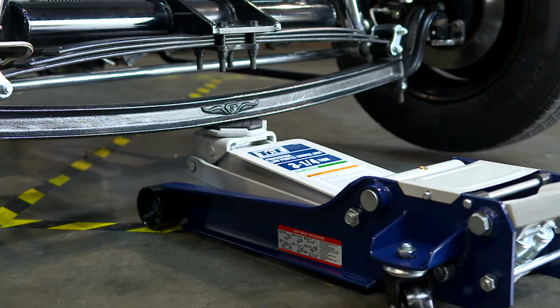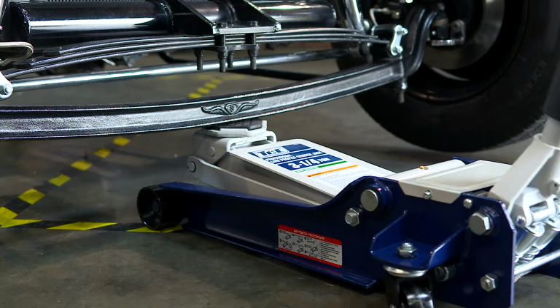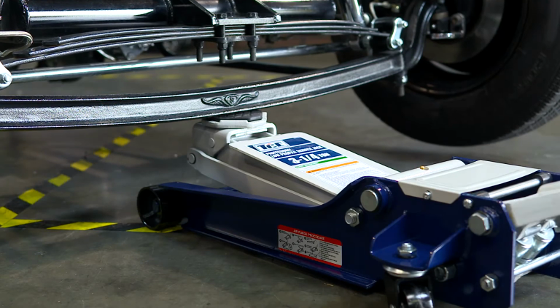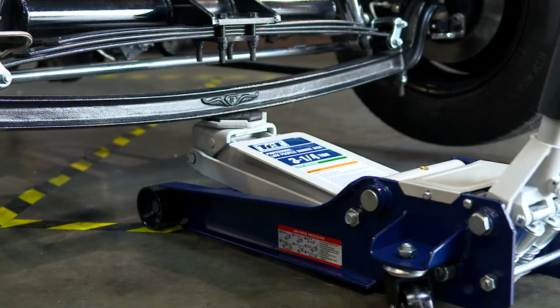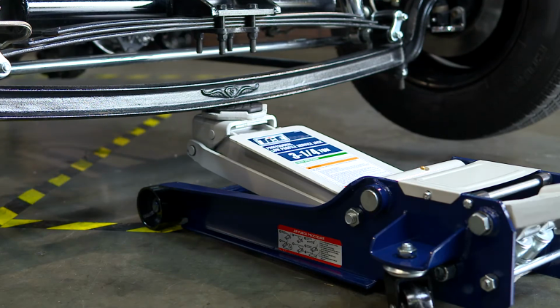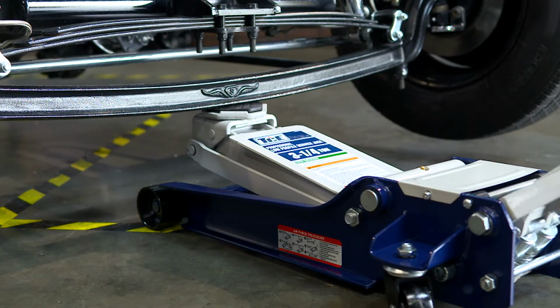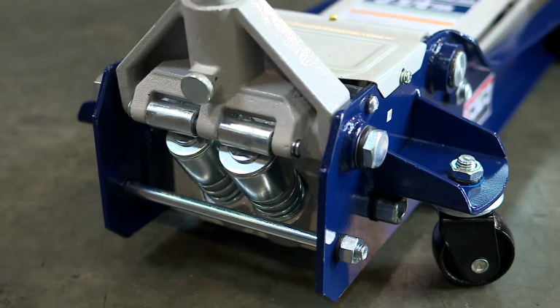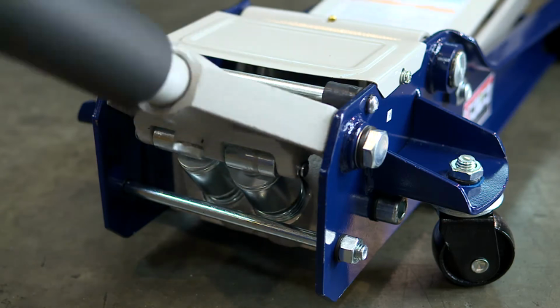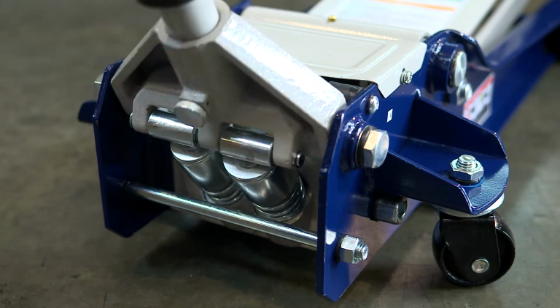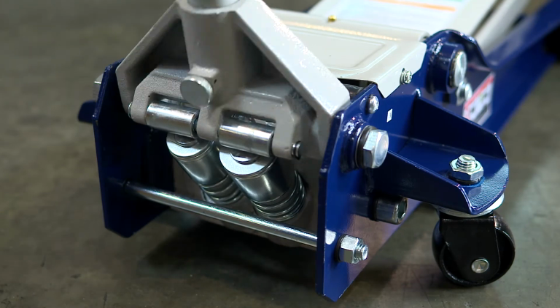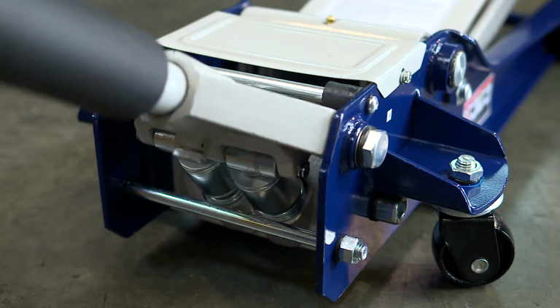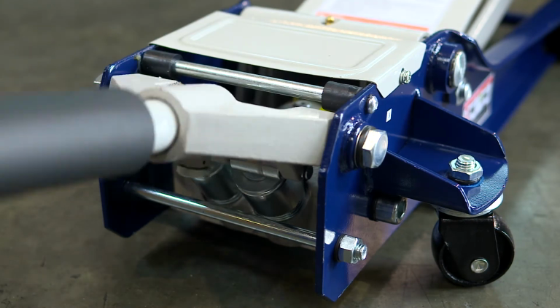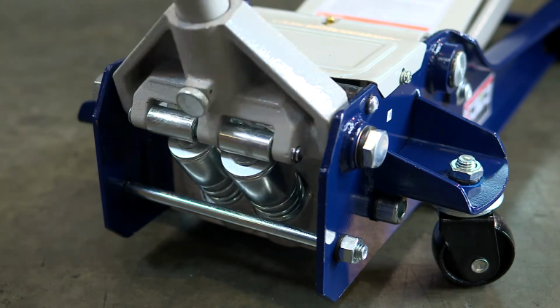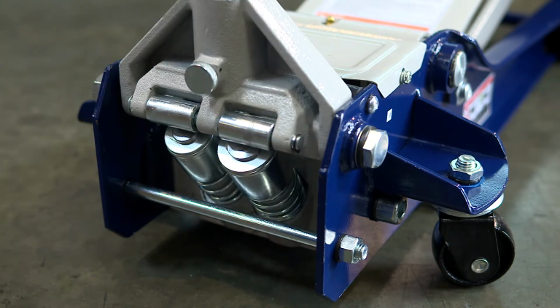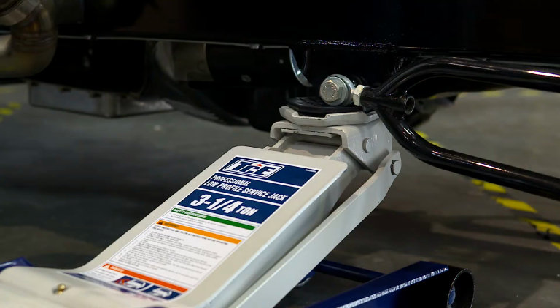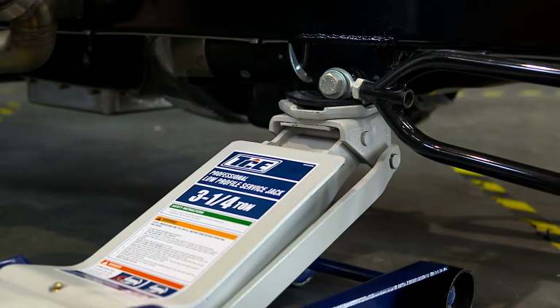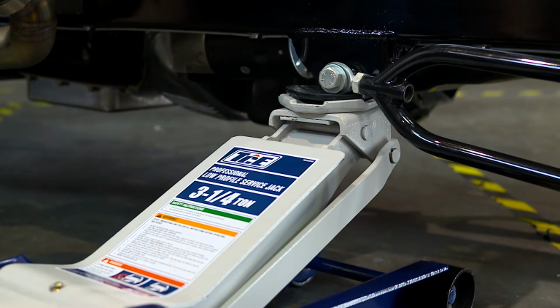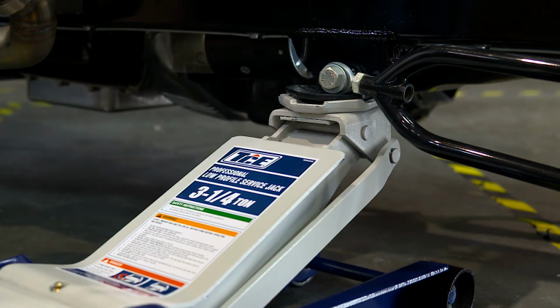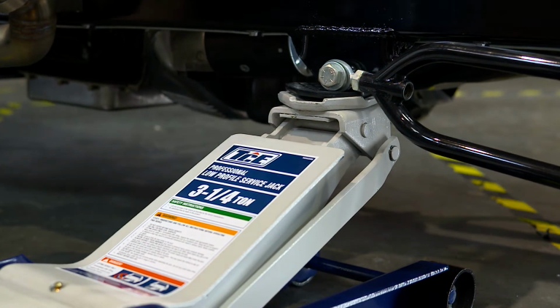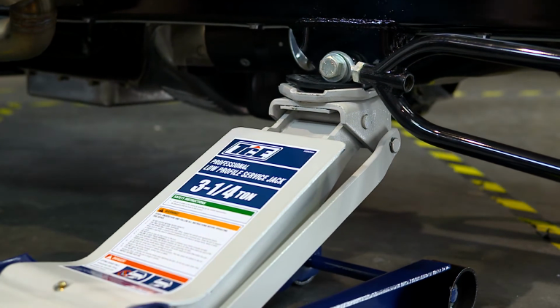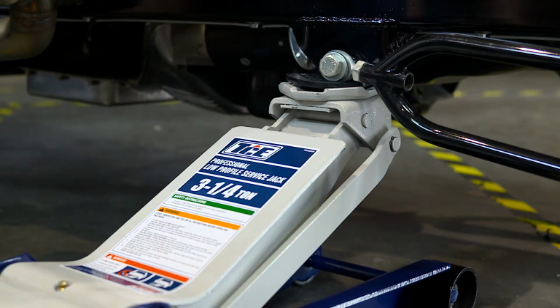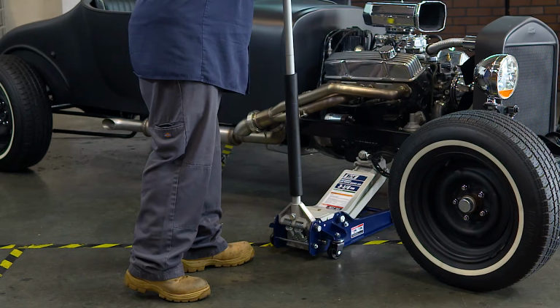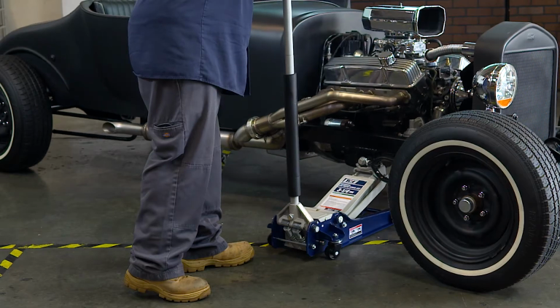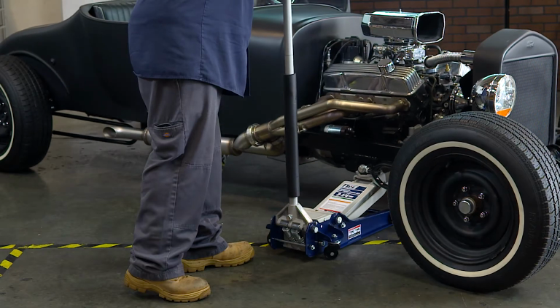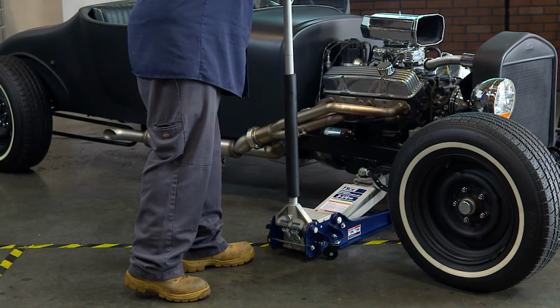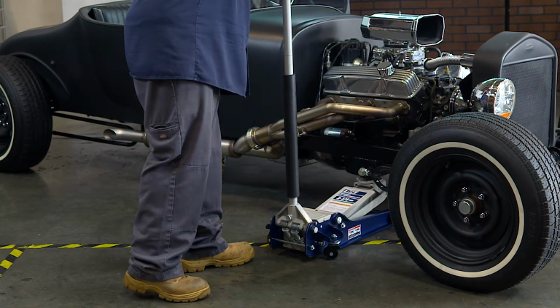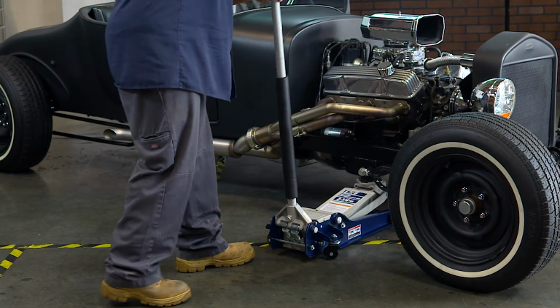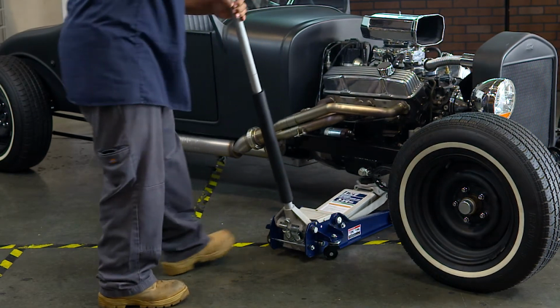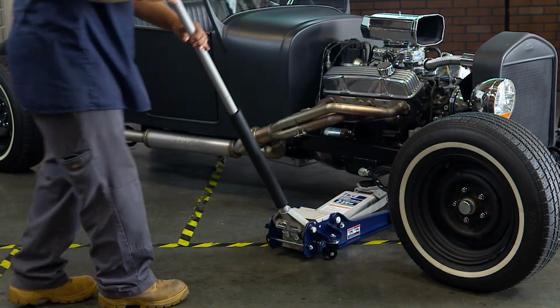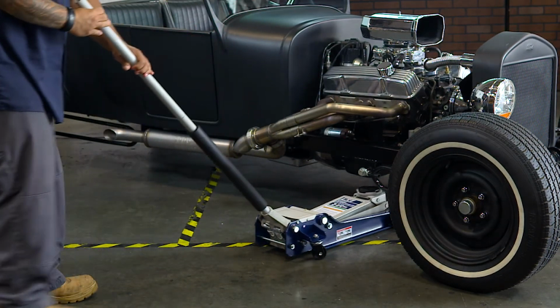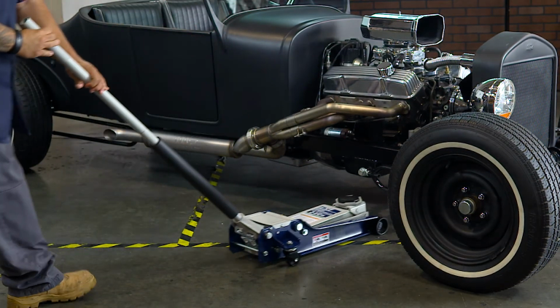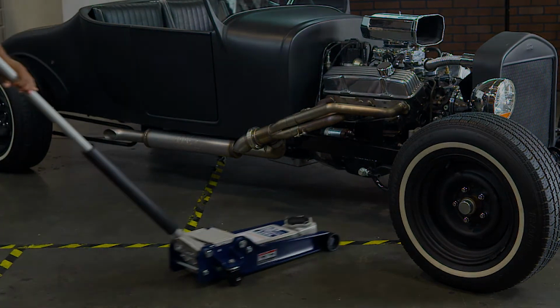It can lift up to 6,500 pounds and features a built-in safety overload system that prevents use beyond its rated capacity and meets ASME PAOD safety standards. Save time and hassle, buy yours today.